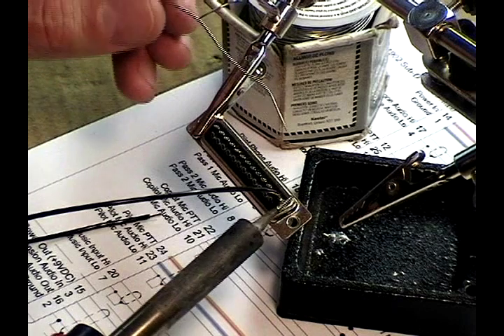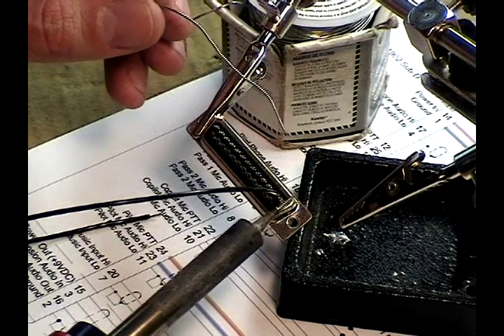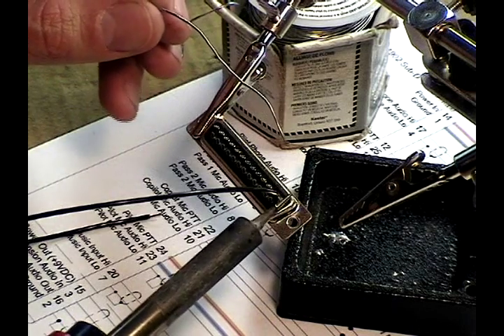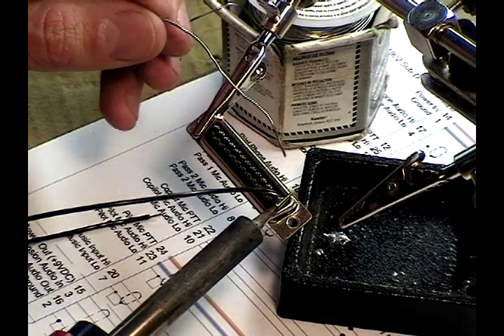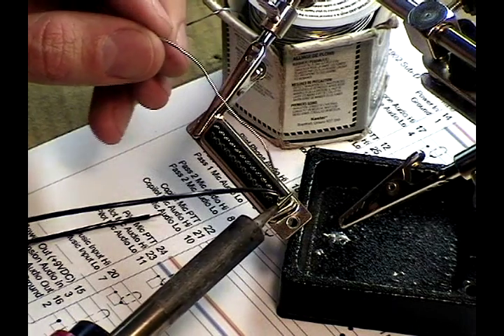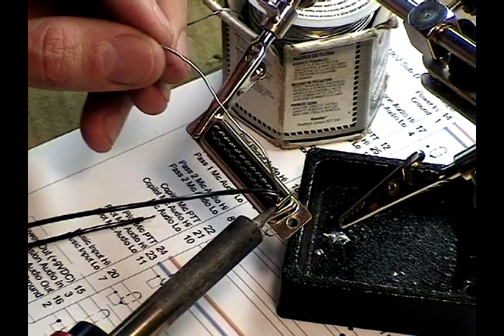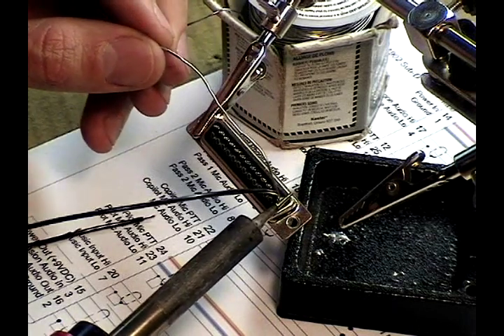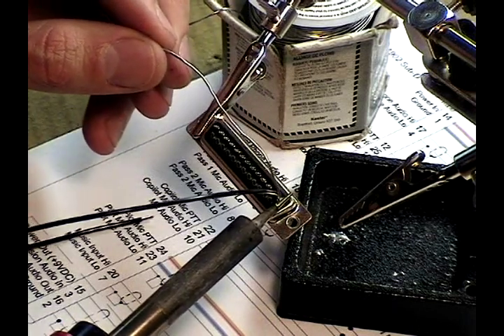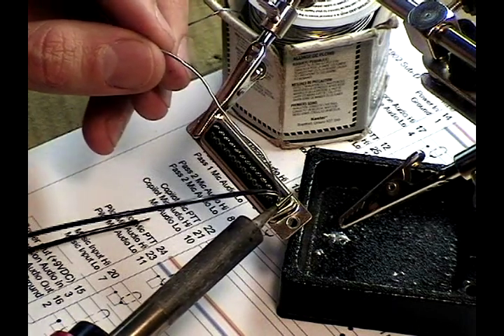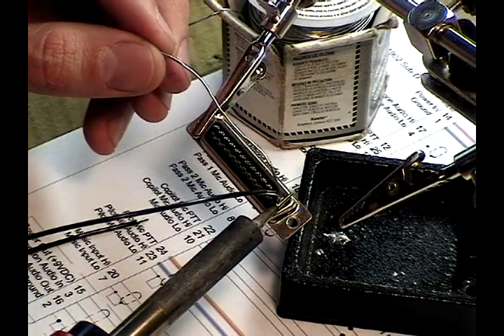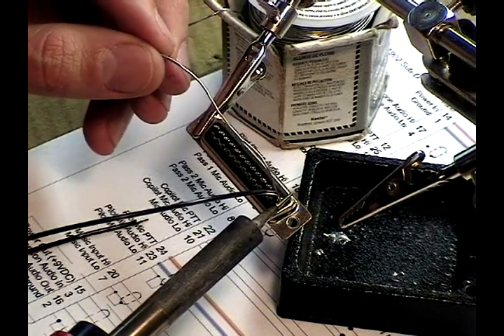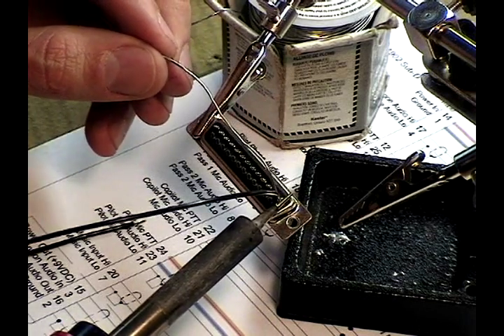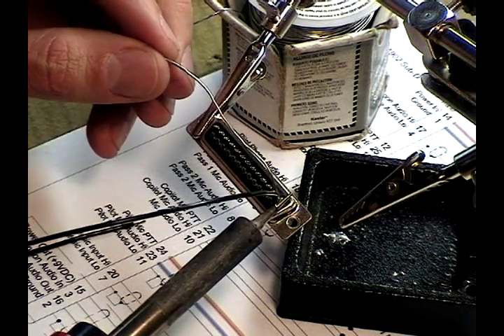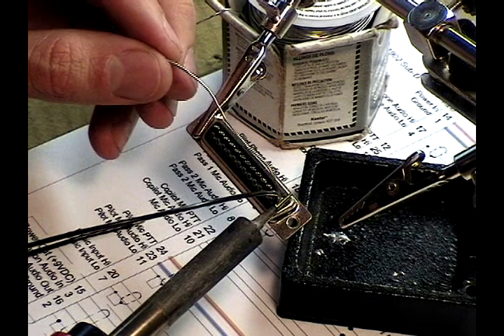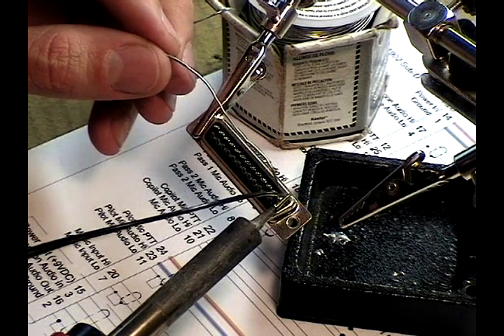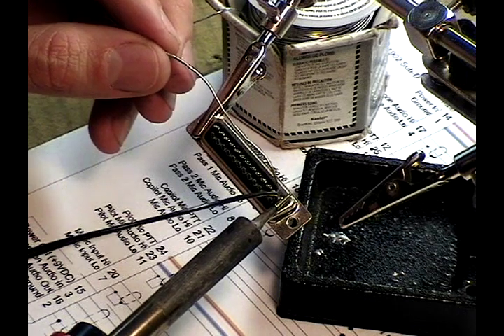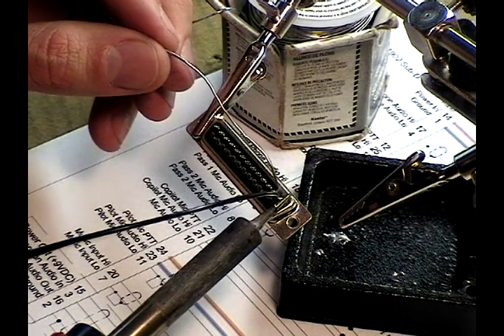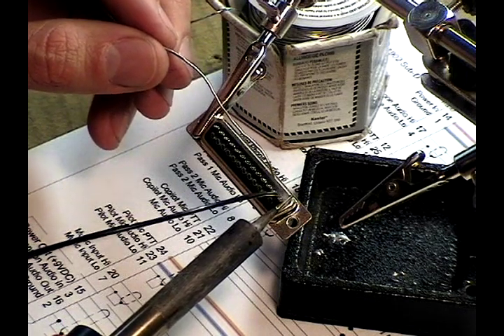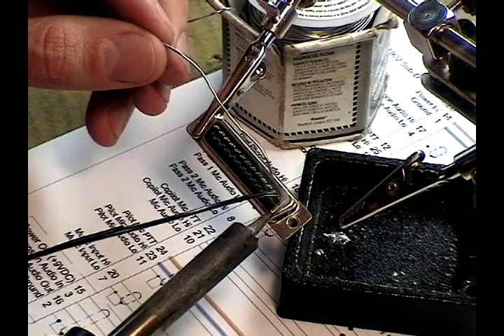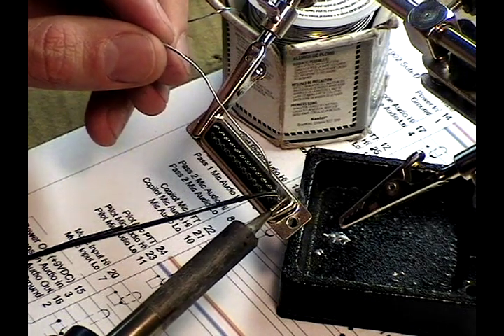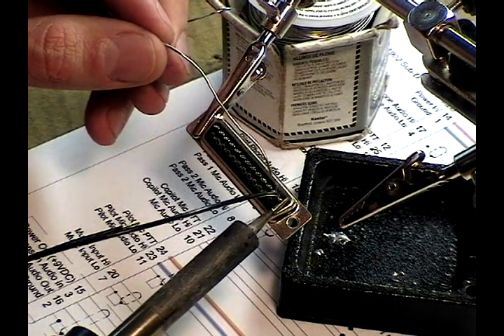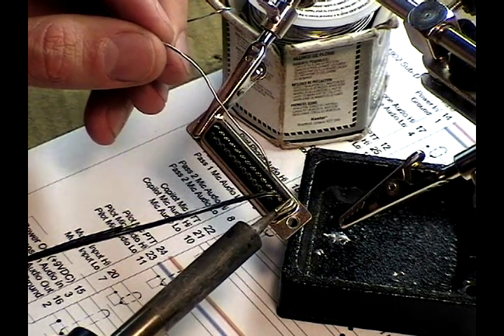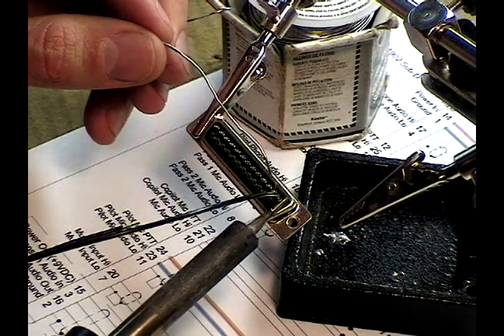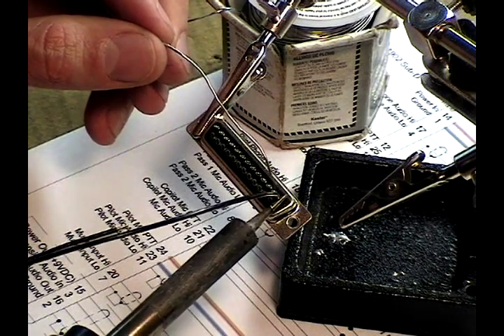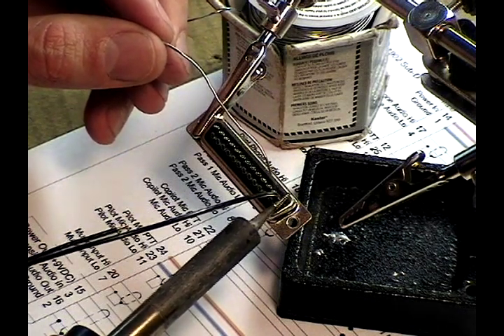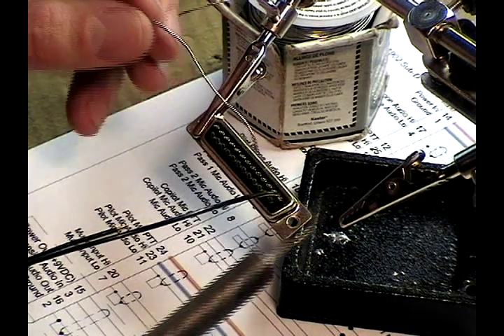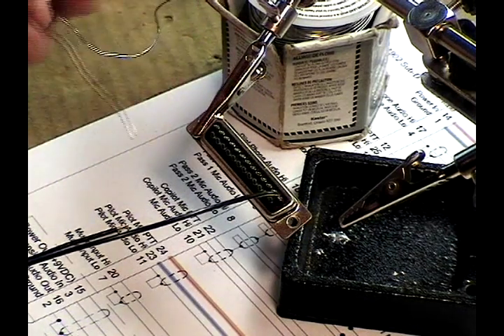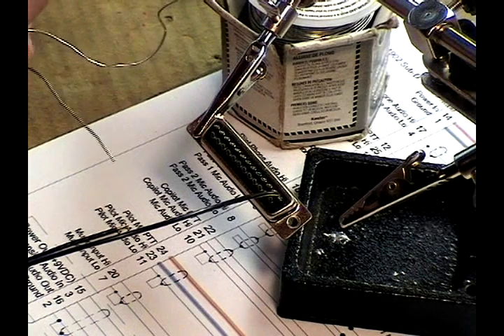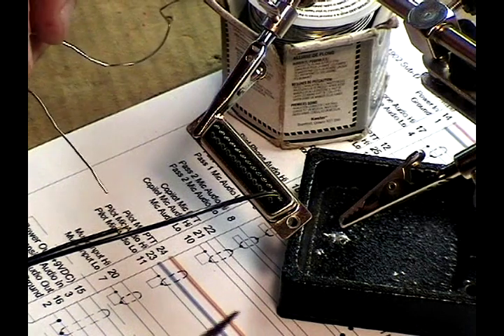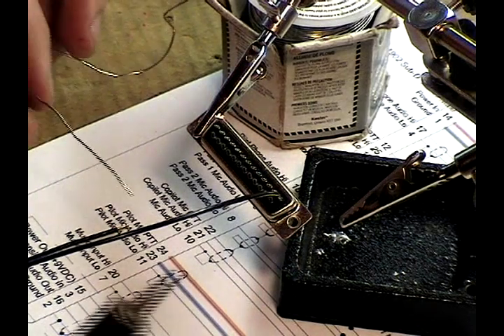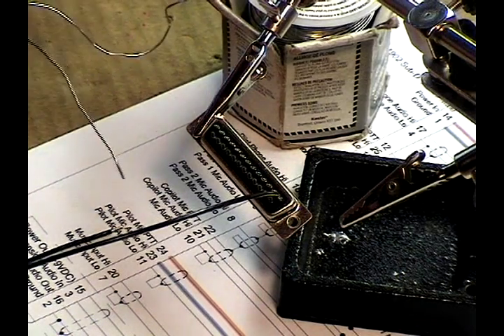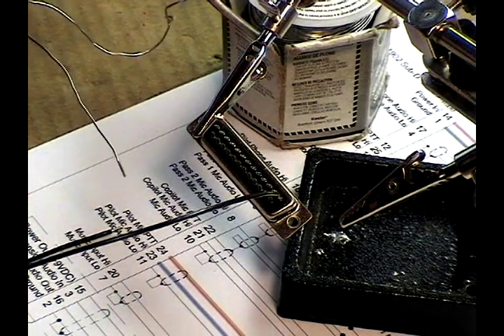I then hold that against the joint and feed the solder into the opposite side, looking for good penetration.